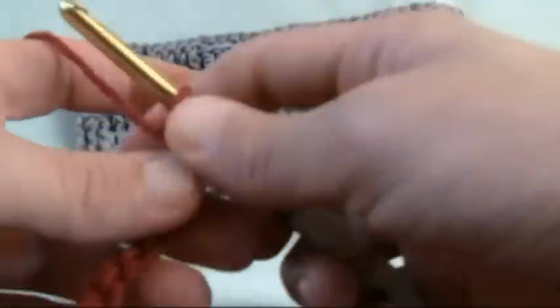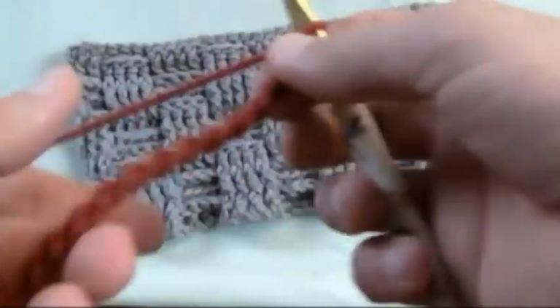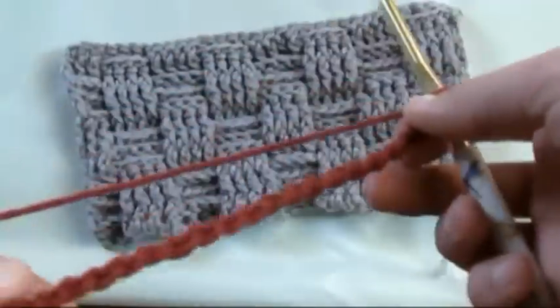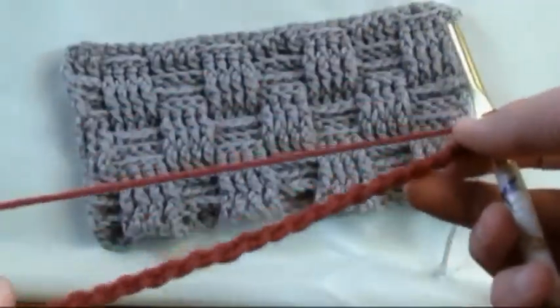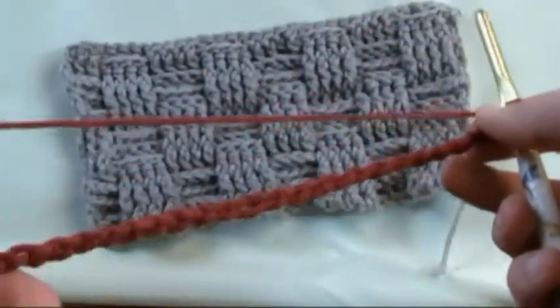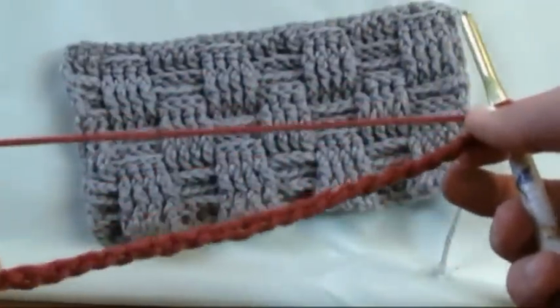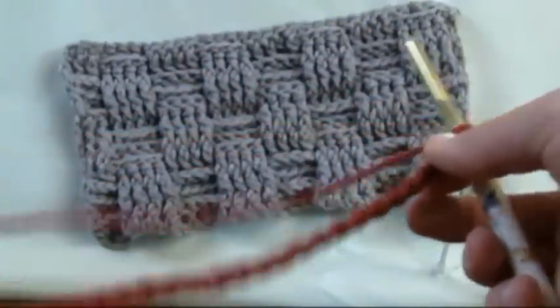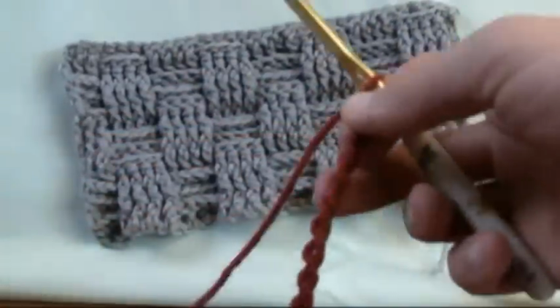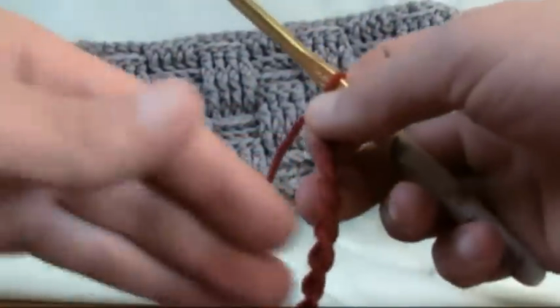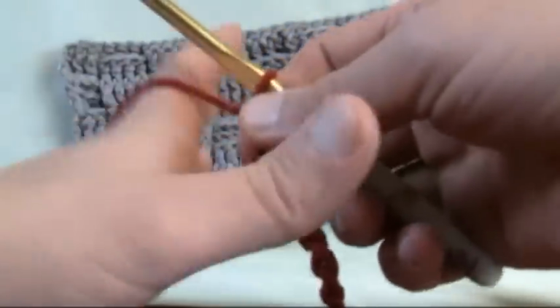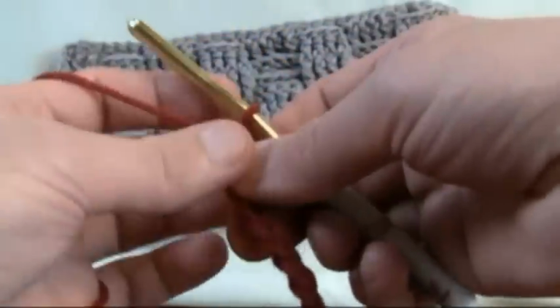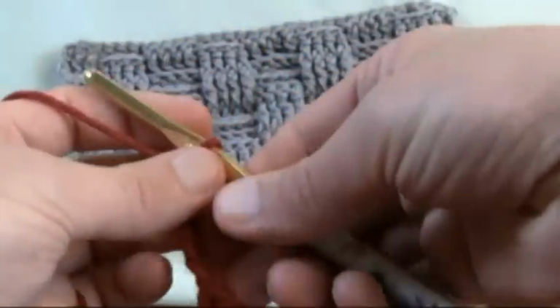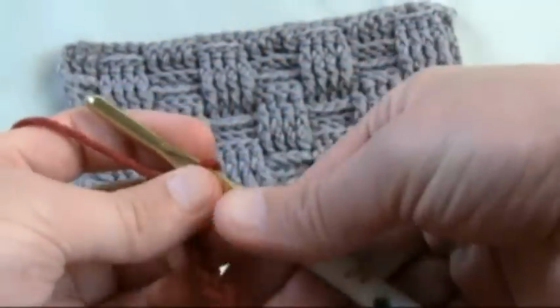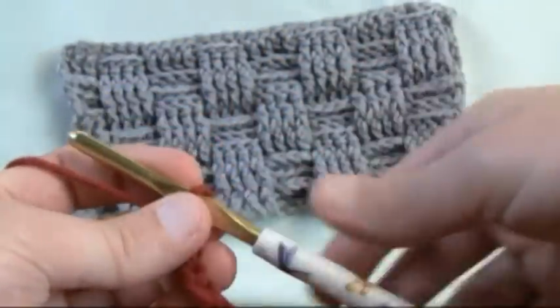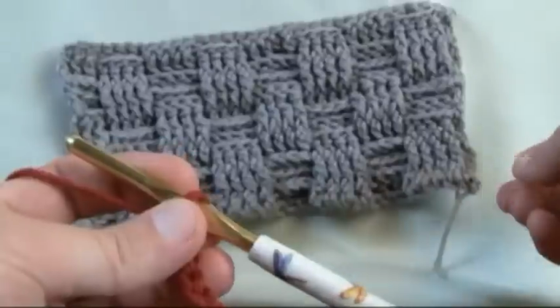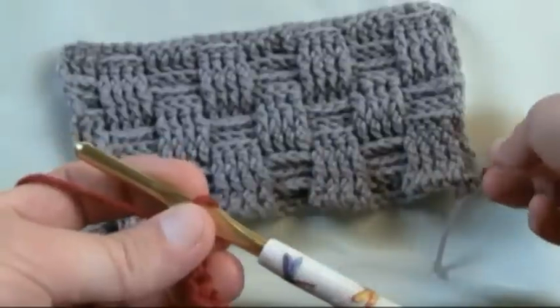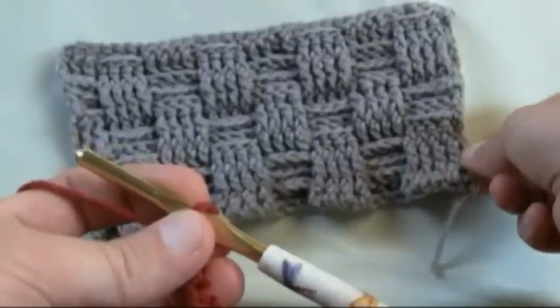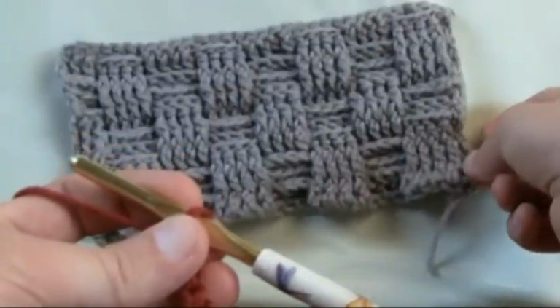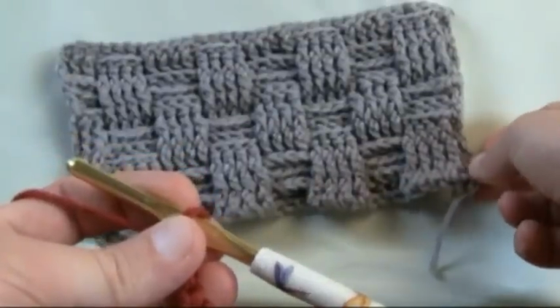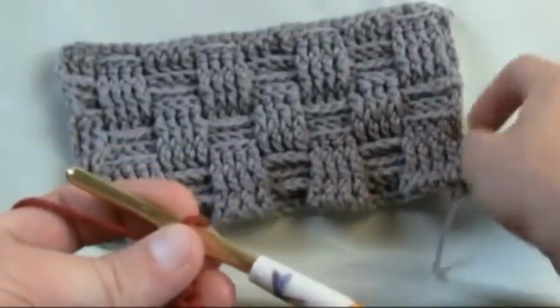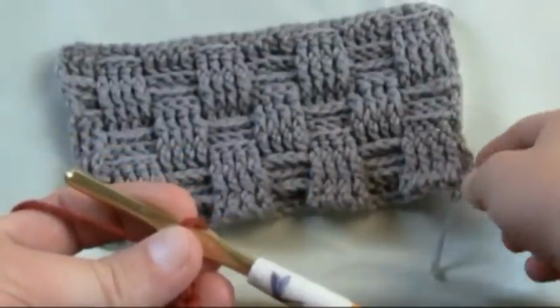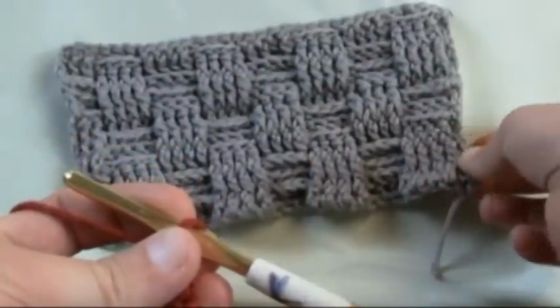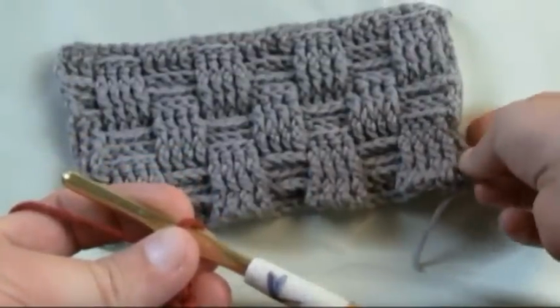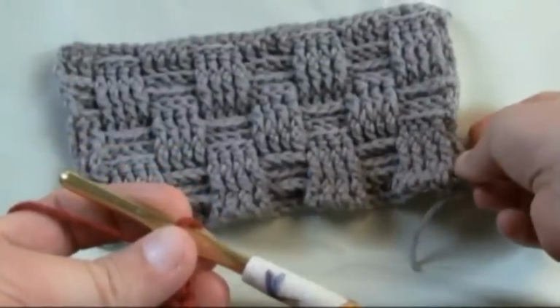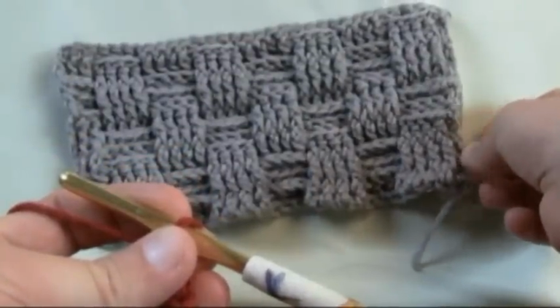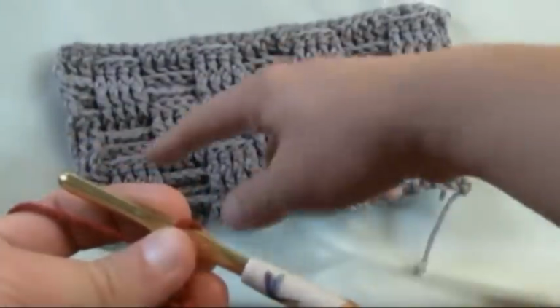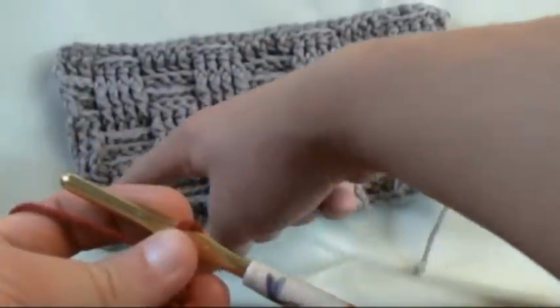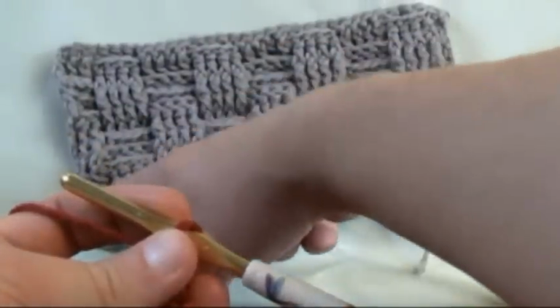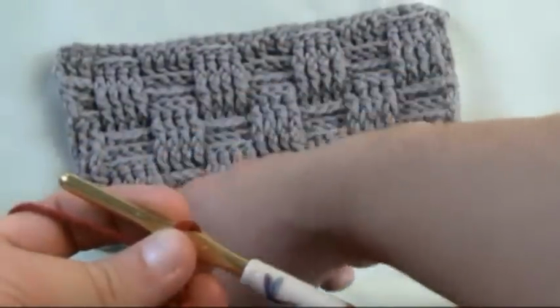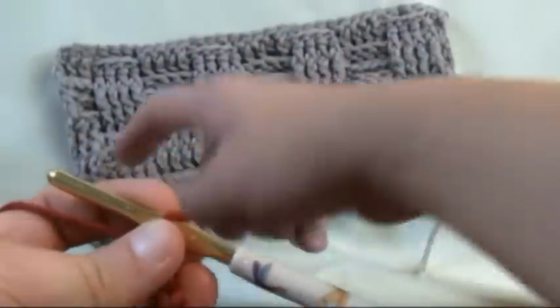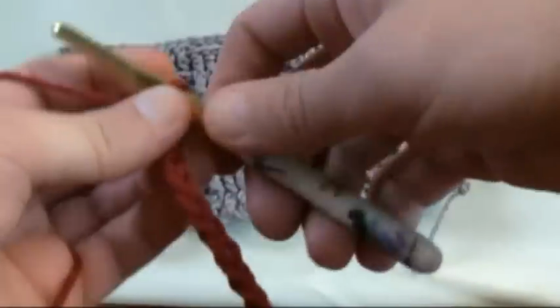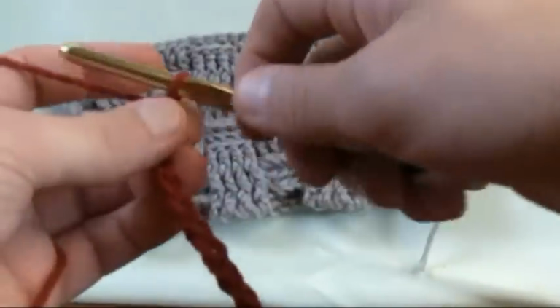You'll just want to keep going to the distance keeping them in the sets of eight, and at the very end what we want to do is add one or two extra — one for this side and one for the other side of this basket weave.